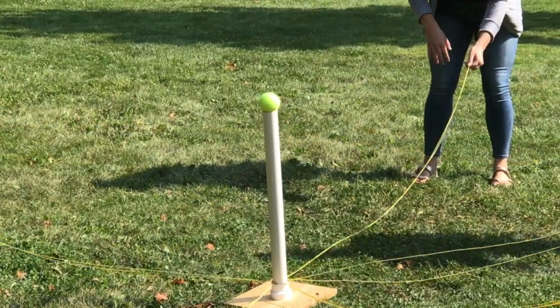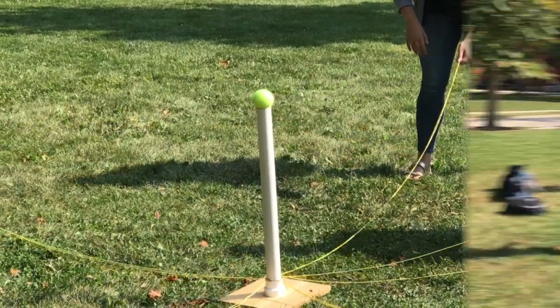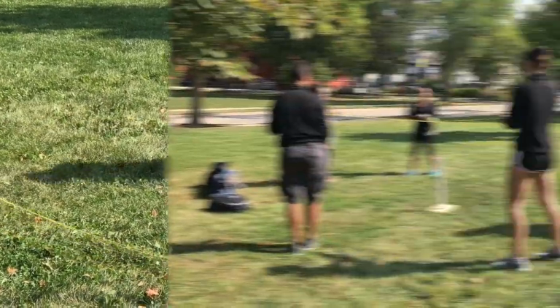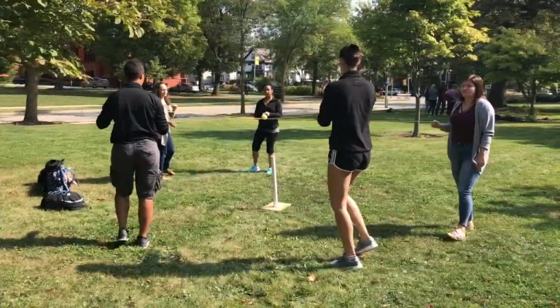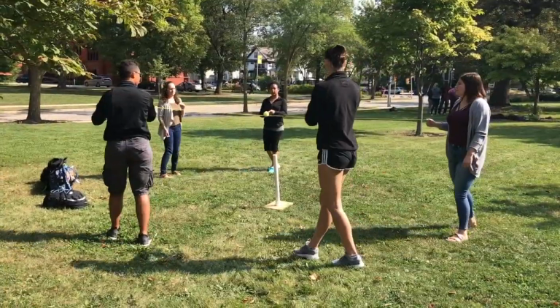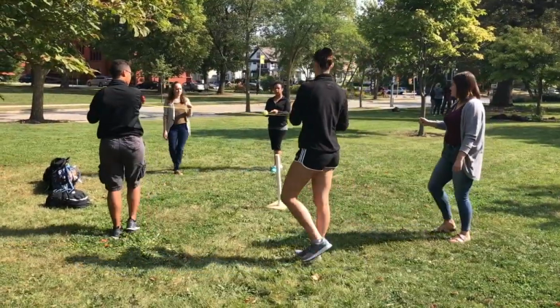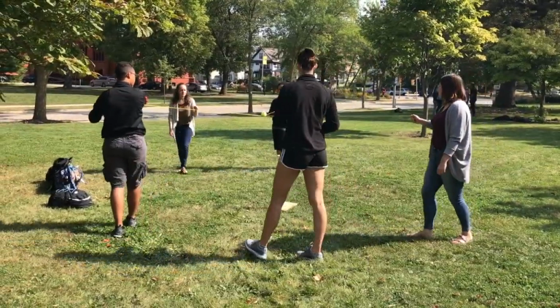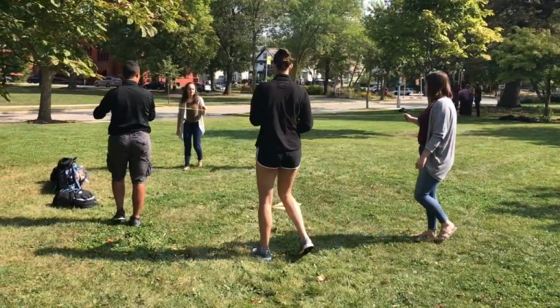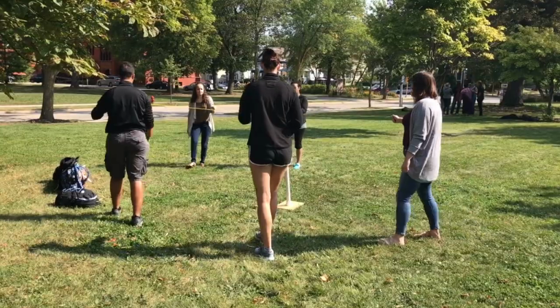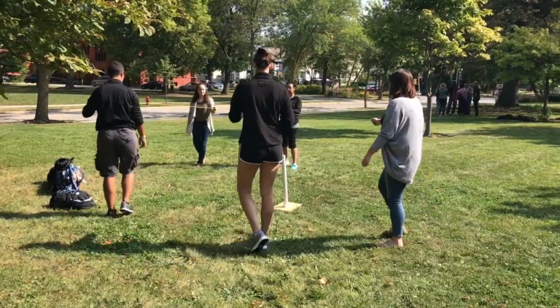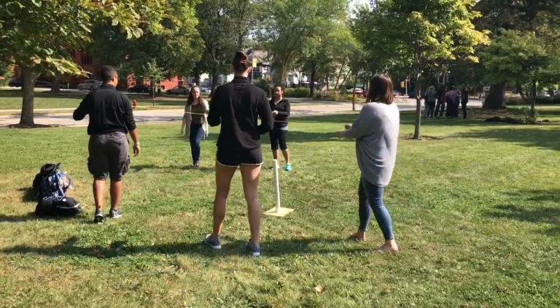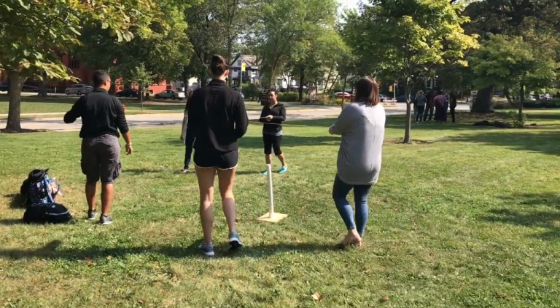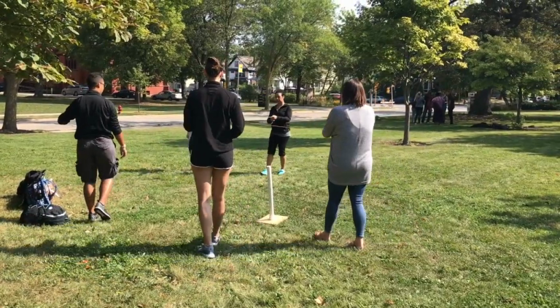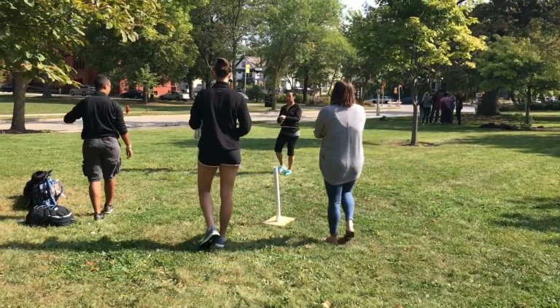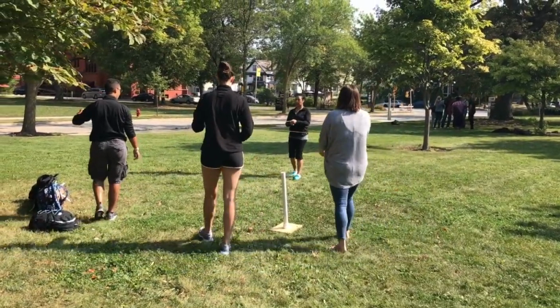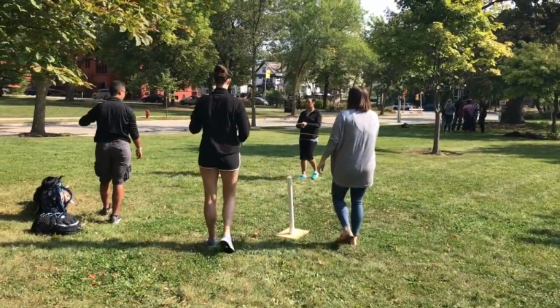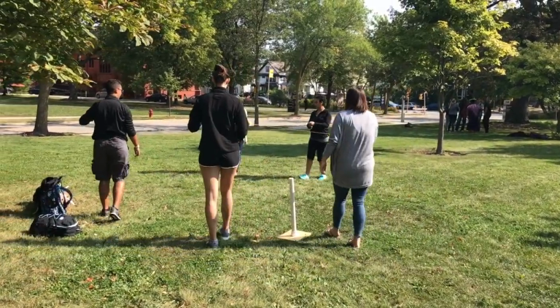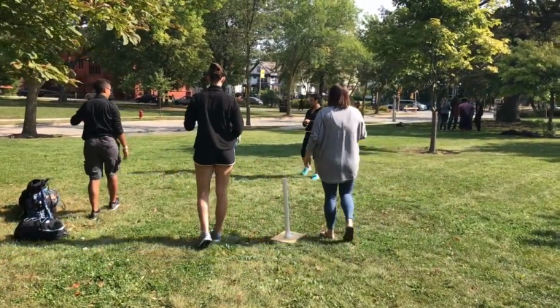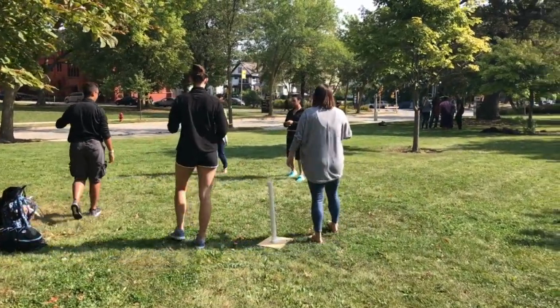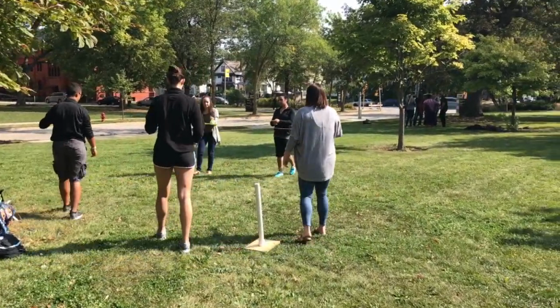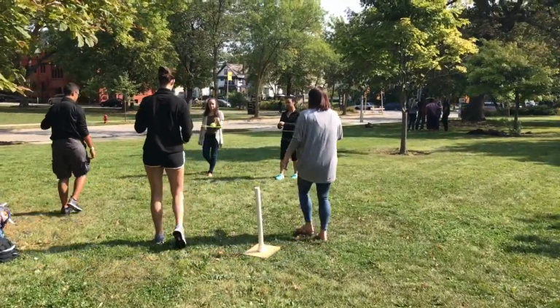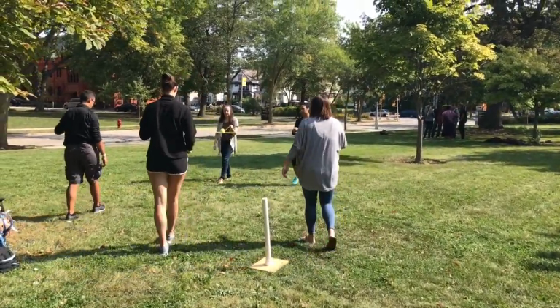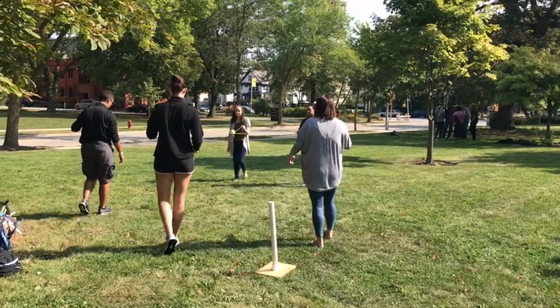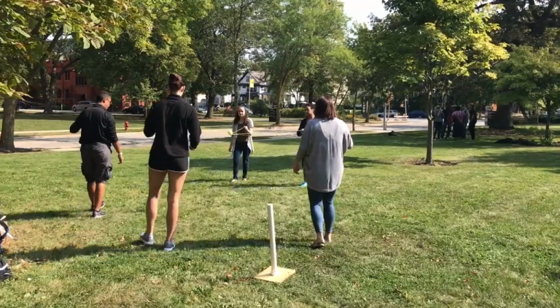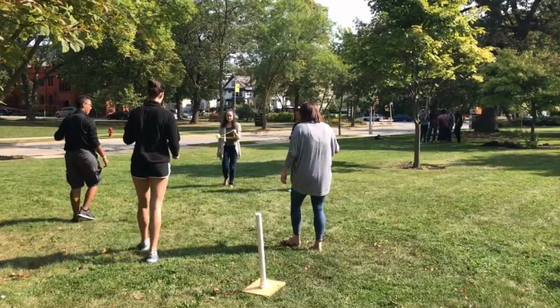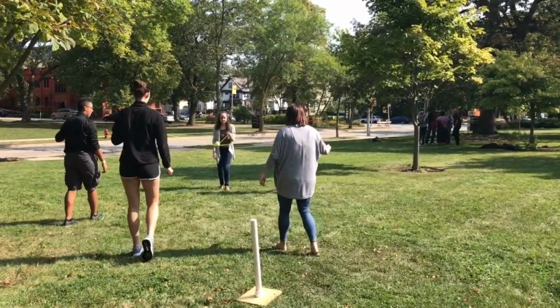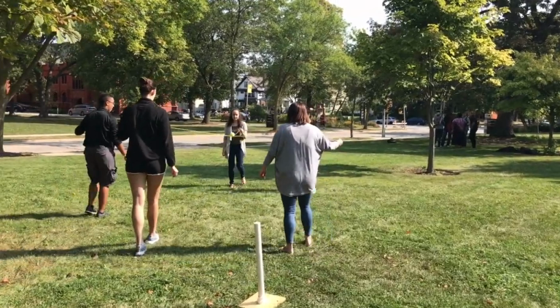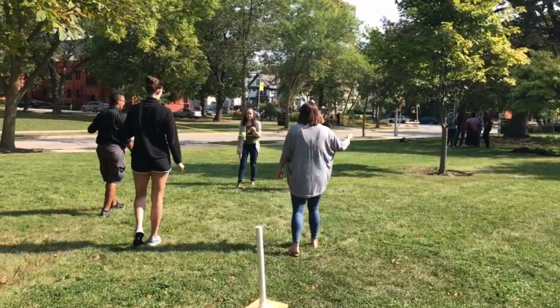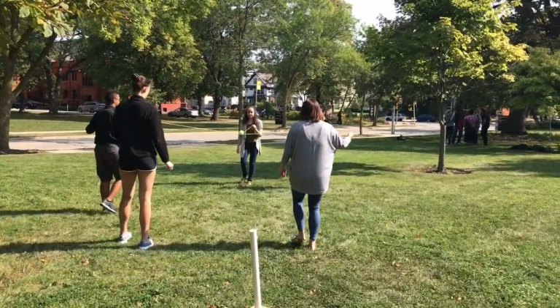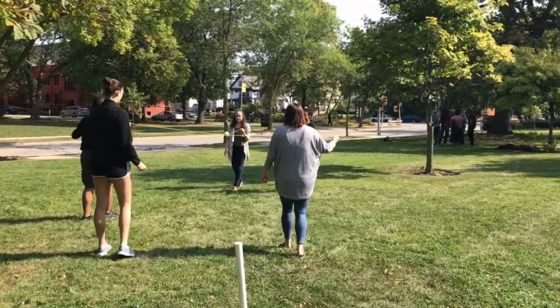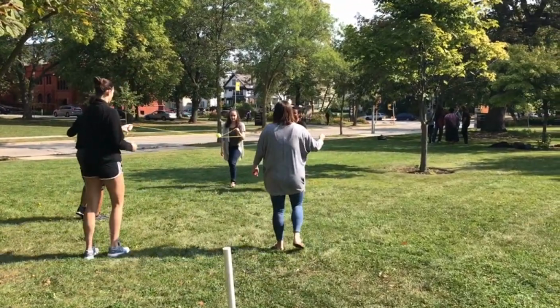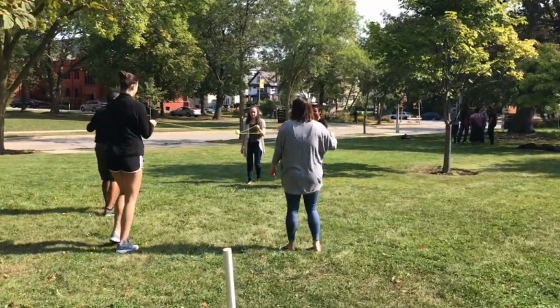To make the exercise more challenging, we decided to add a variation, which was movement. Starting at the base, our goal was to travel a fixed distance with the tennis ball while also using minimal speech while walking.